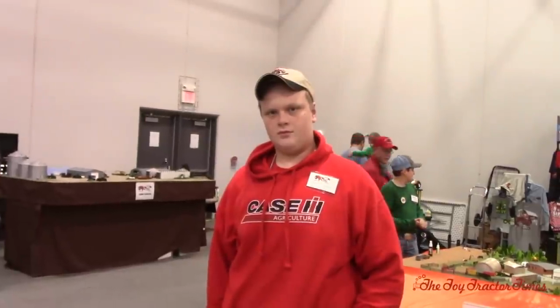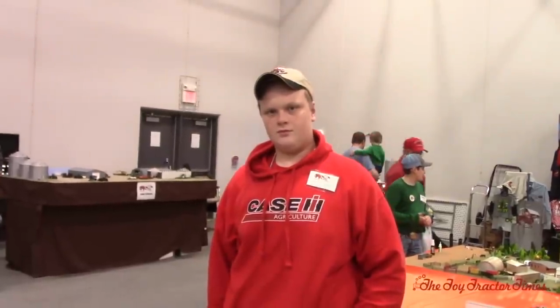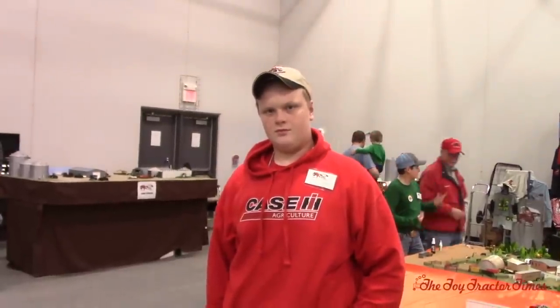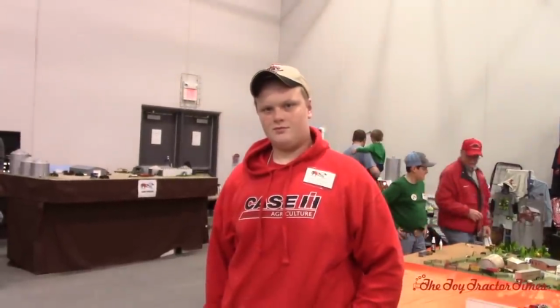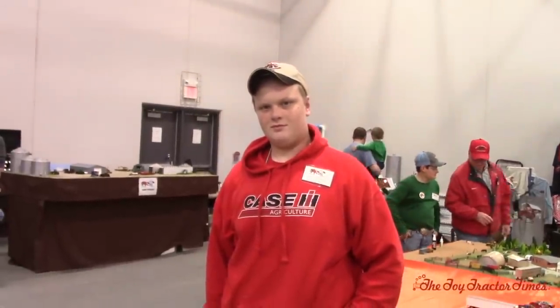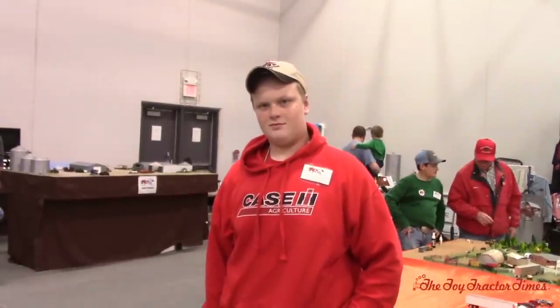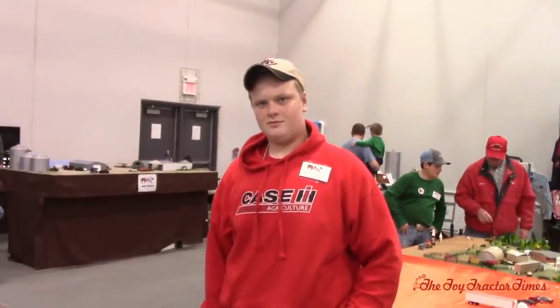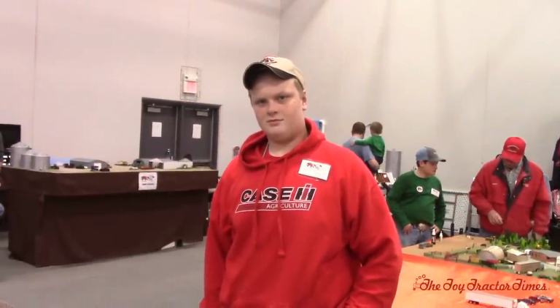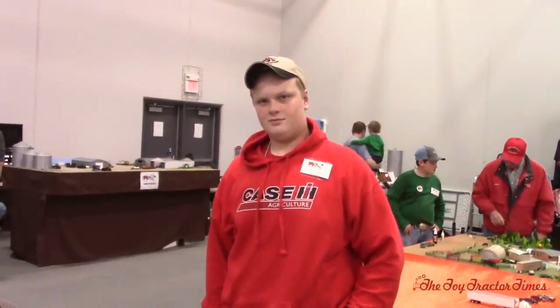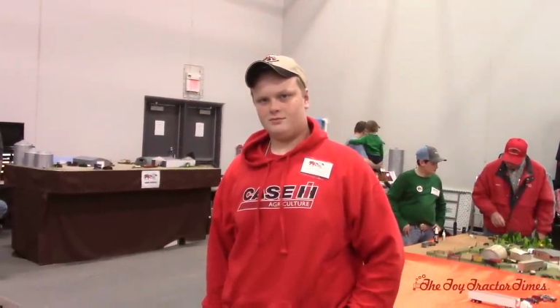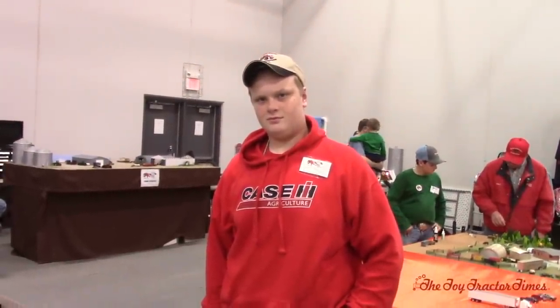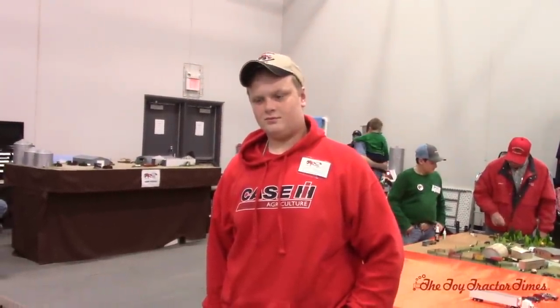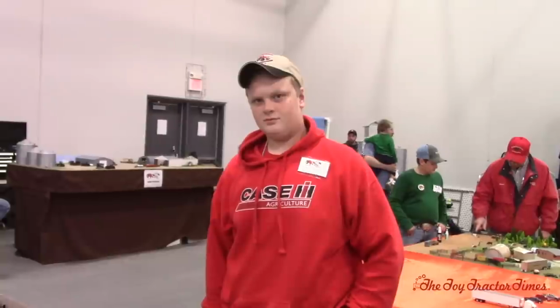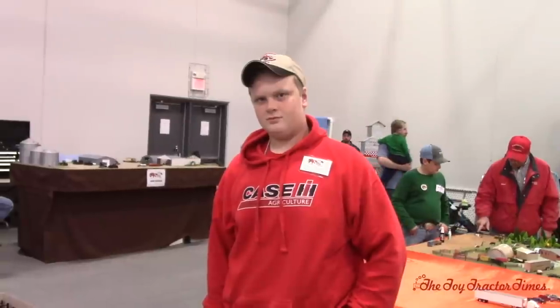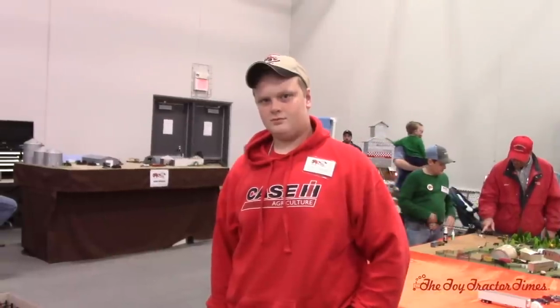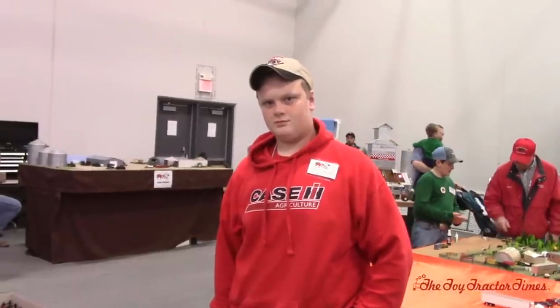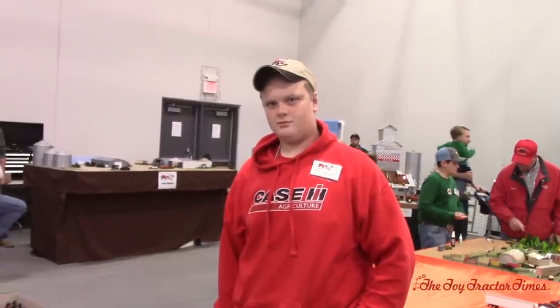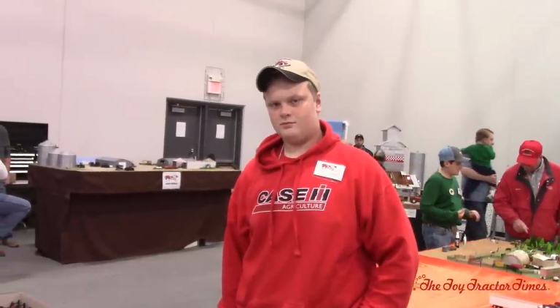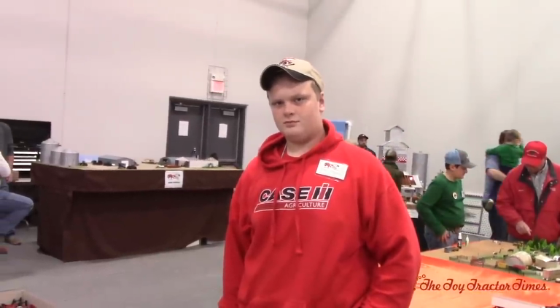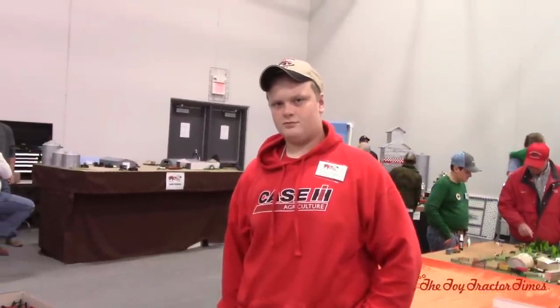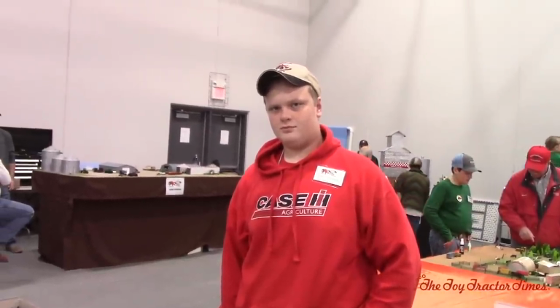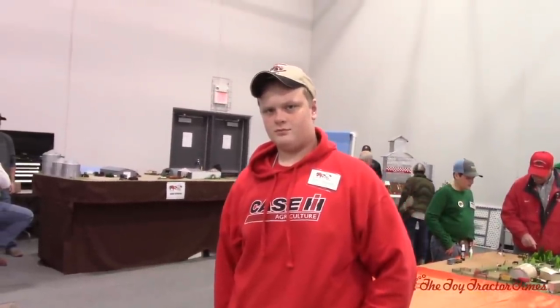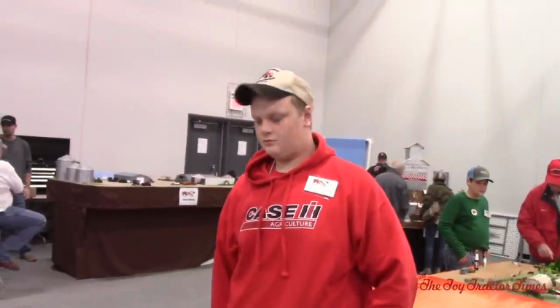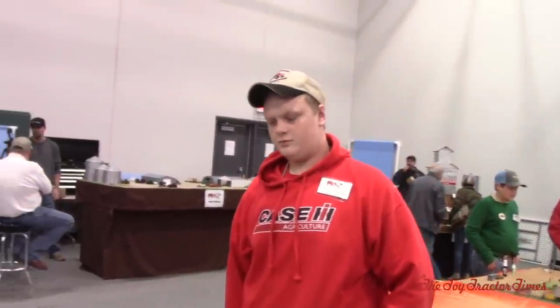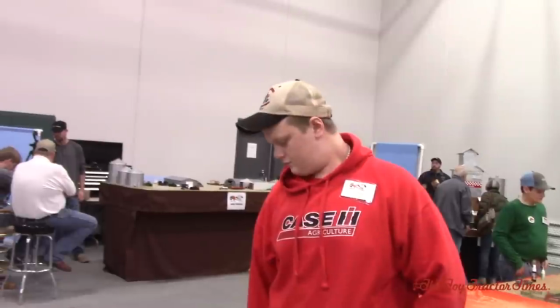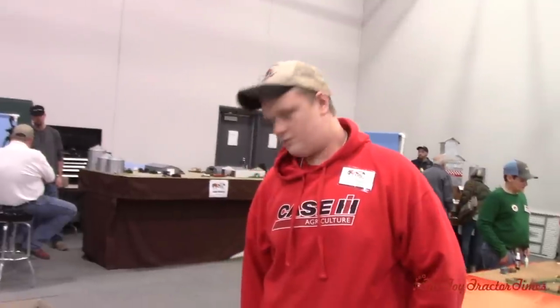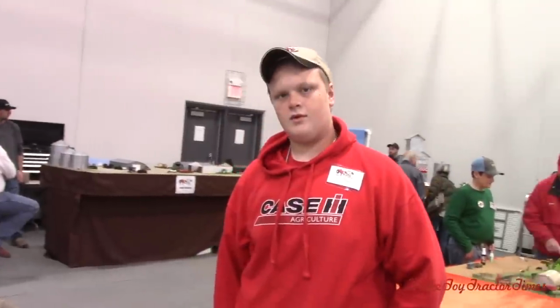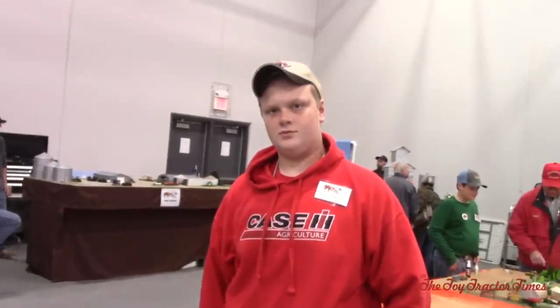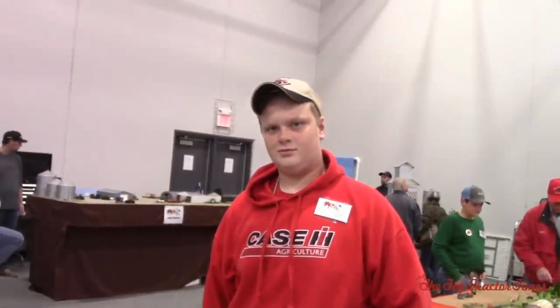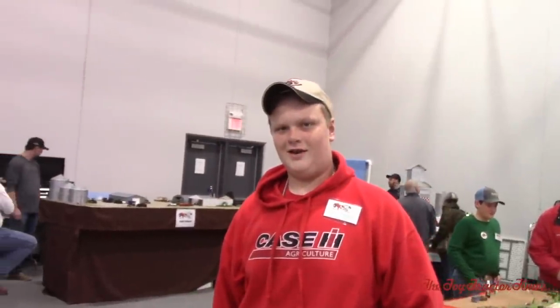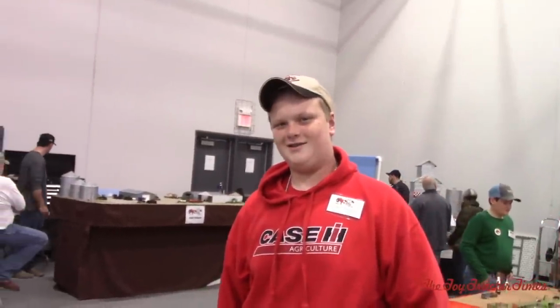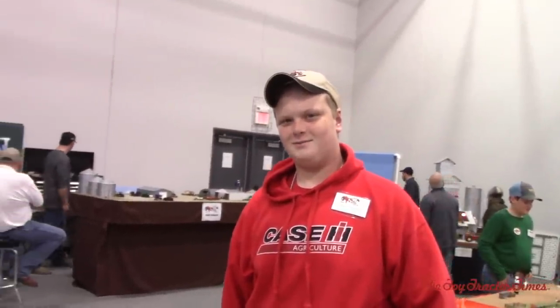Toy Tractor Times is at the 2017 National Farm Toy Show. We're here with Tyler Stoops from Harmony, PA, over on the western side of the state by Pittsburgh. Thanks a lot for bringing your display out to the National. It's definitely K-Sides Red and we're looking forward to getting a tour.